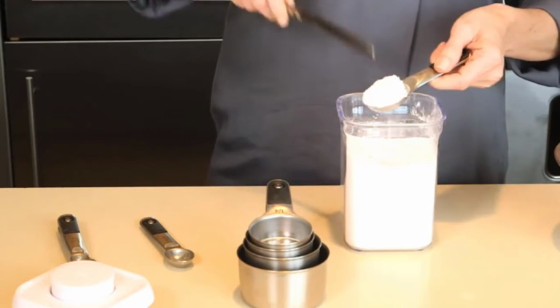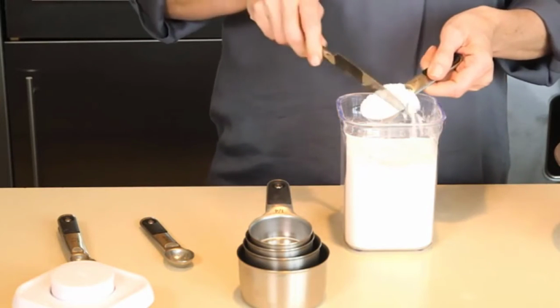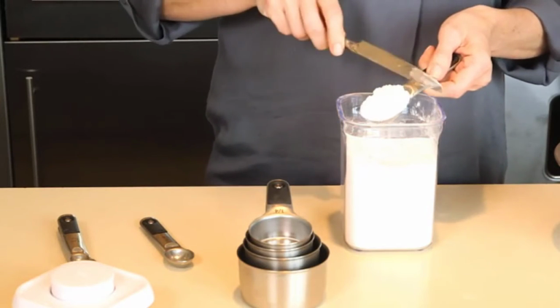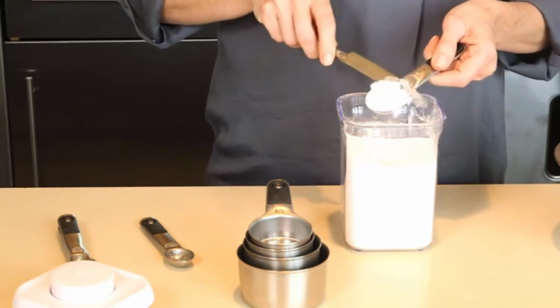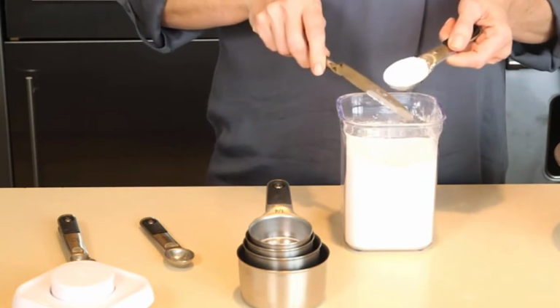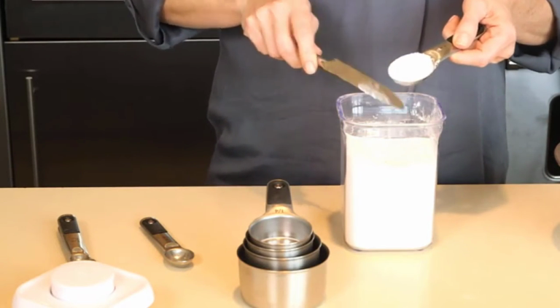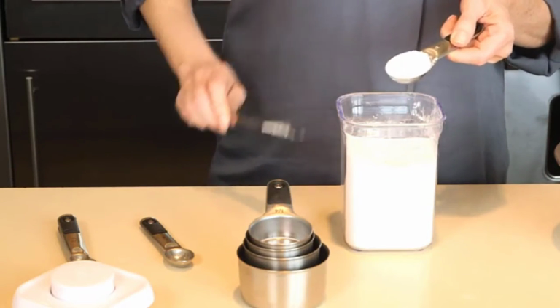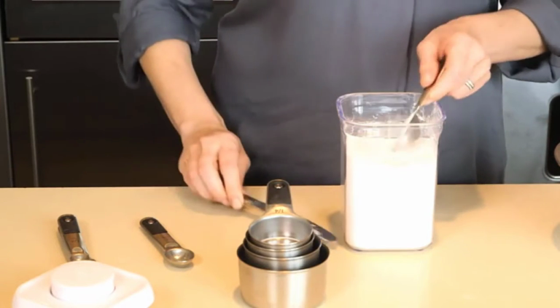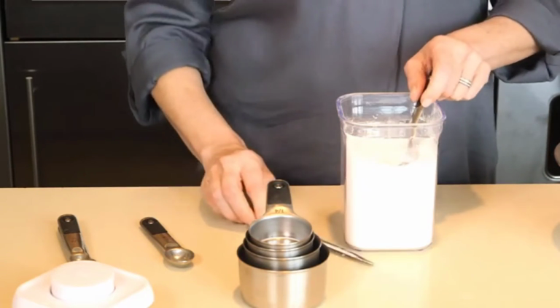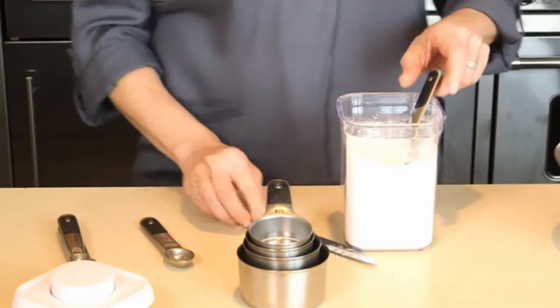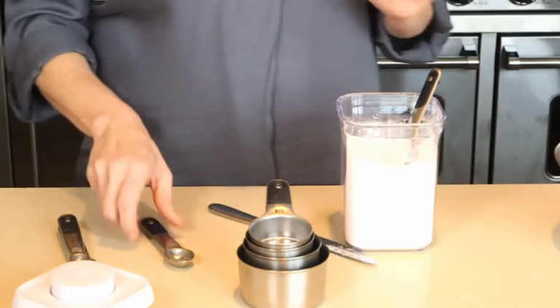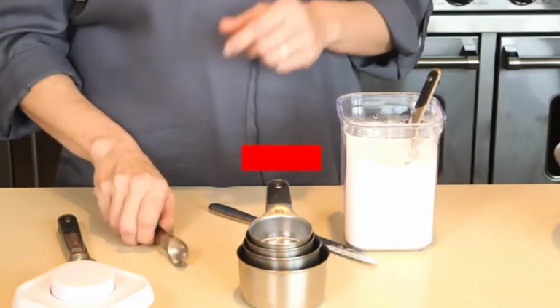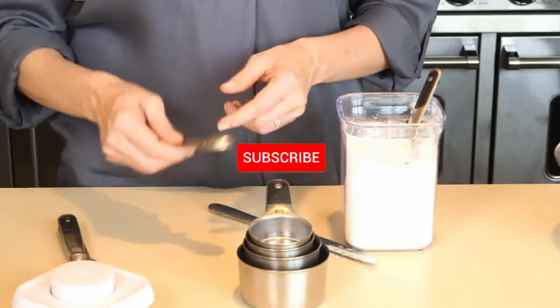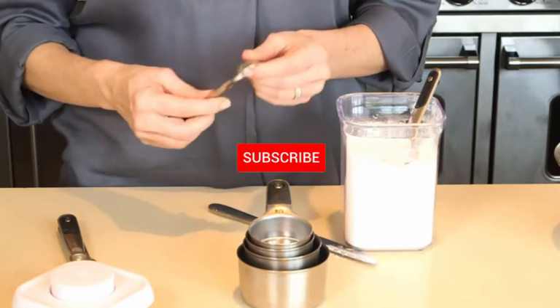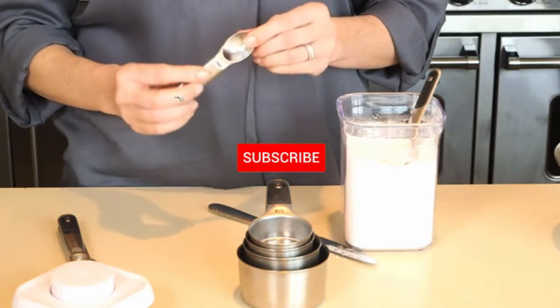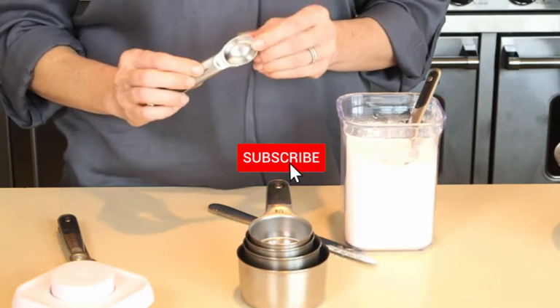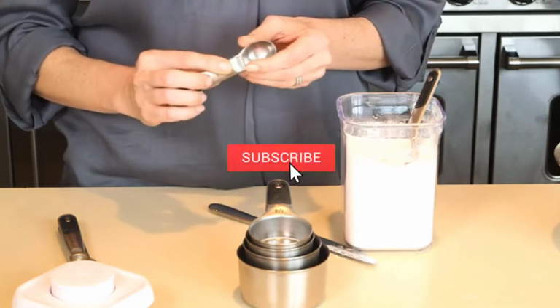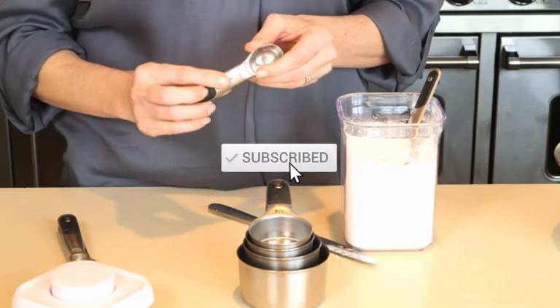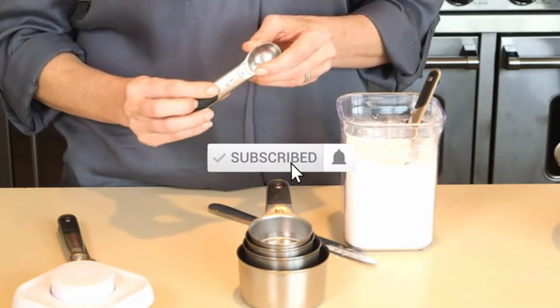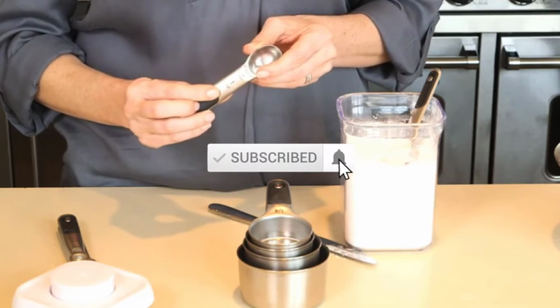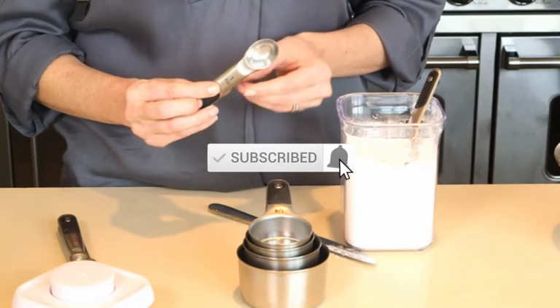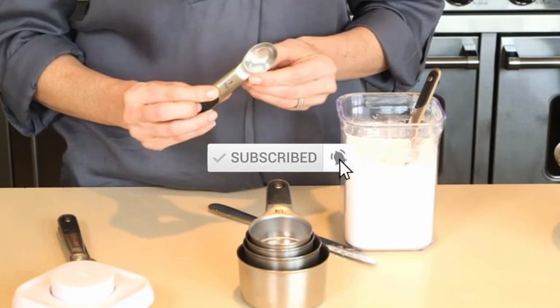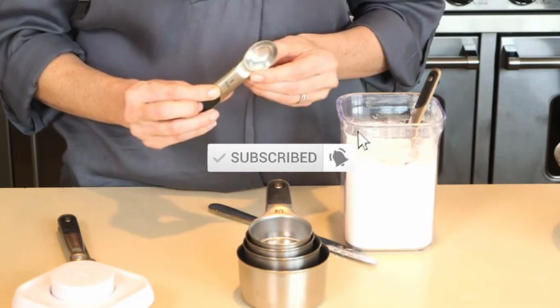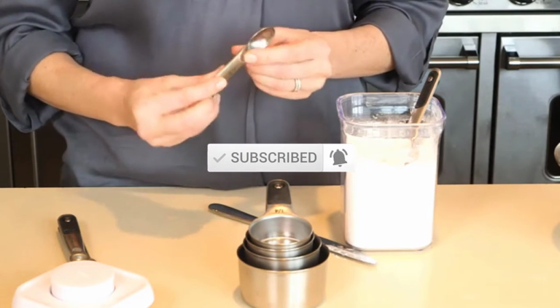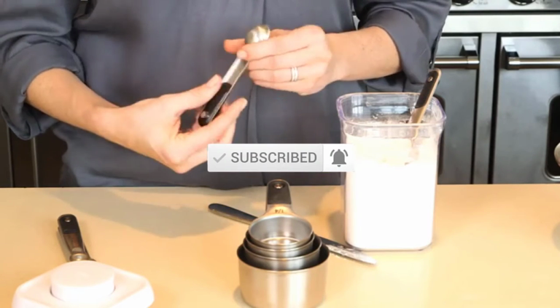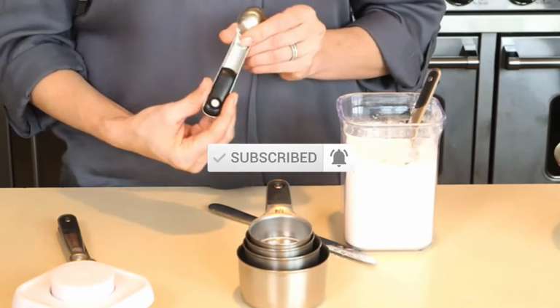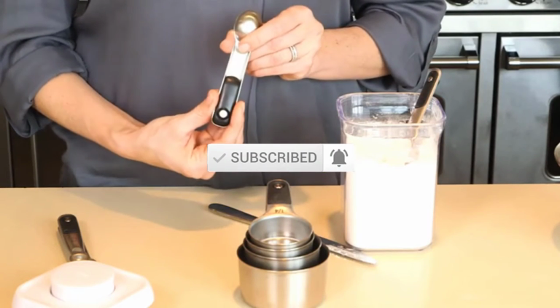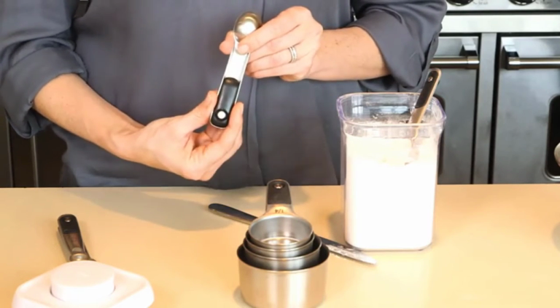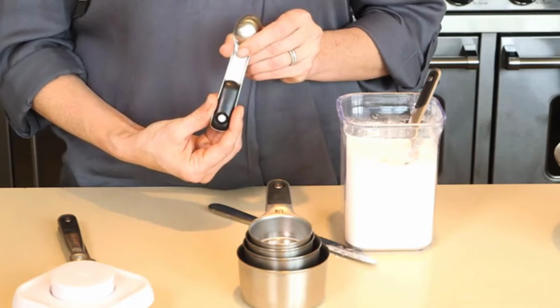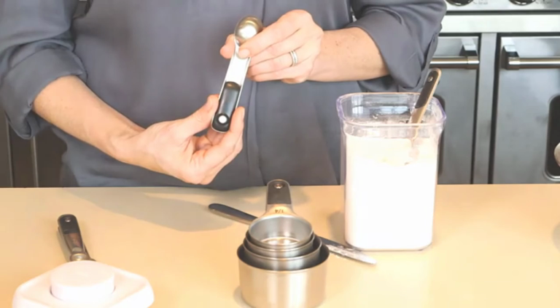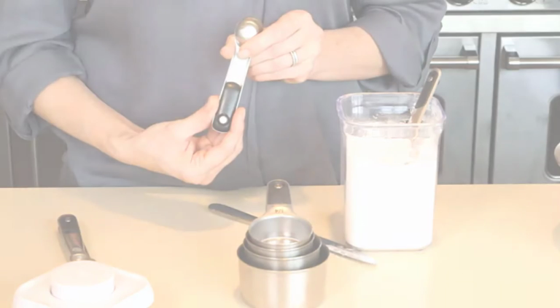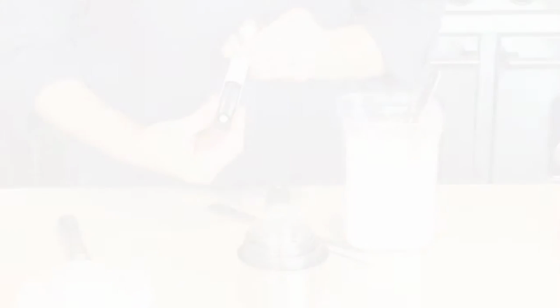If you need more information about these products, please check the link in the description section below. Don't forget to subscribe to this channel to view future videos. Let's start this video.